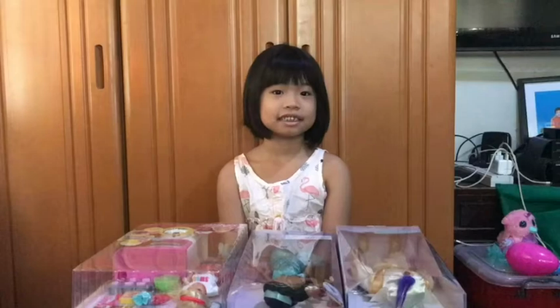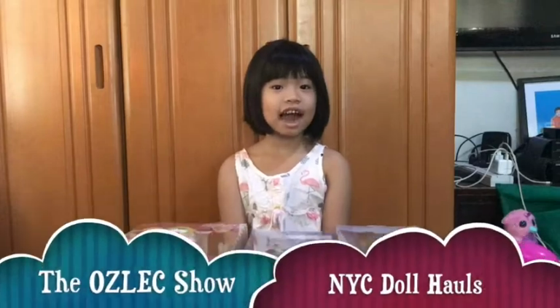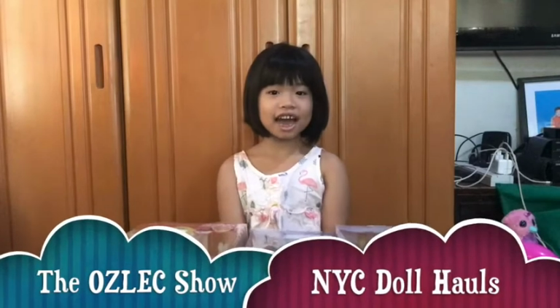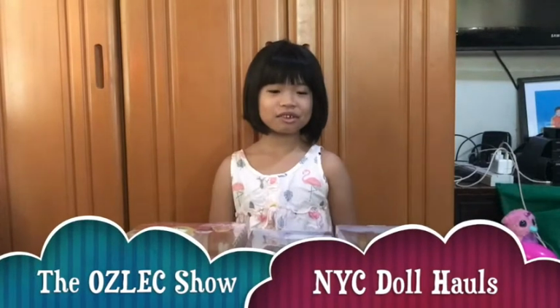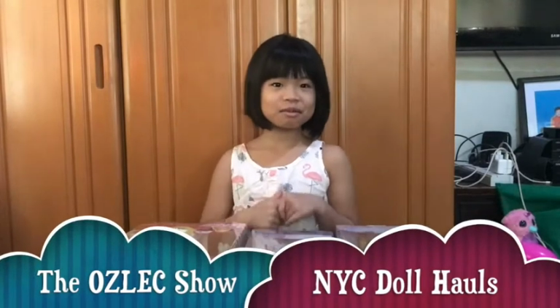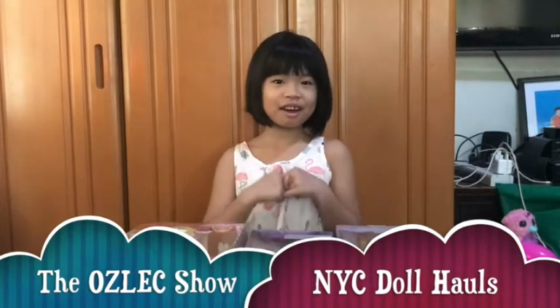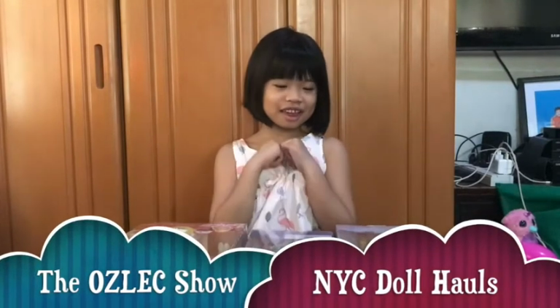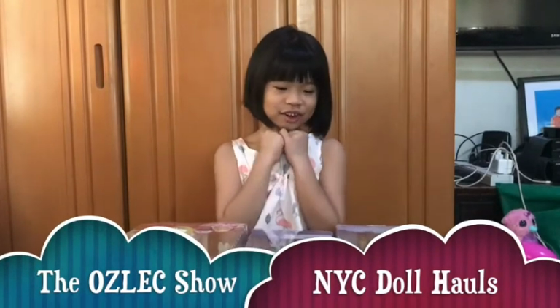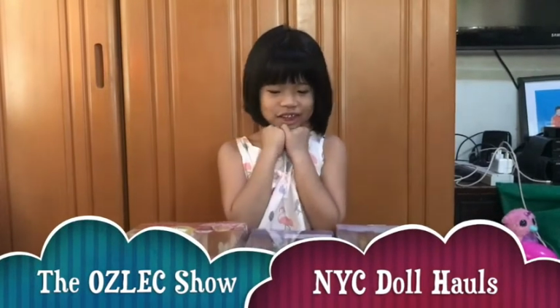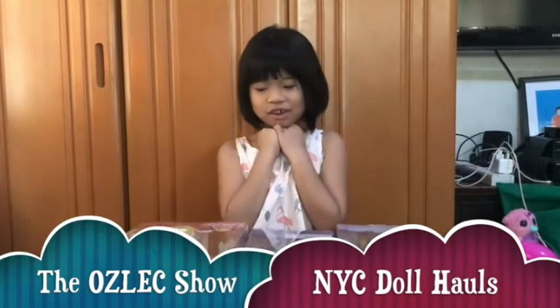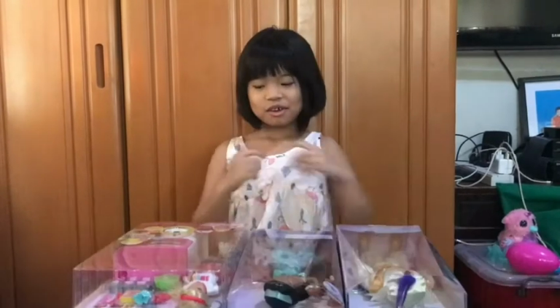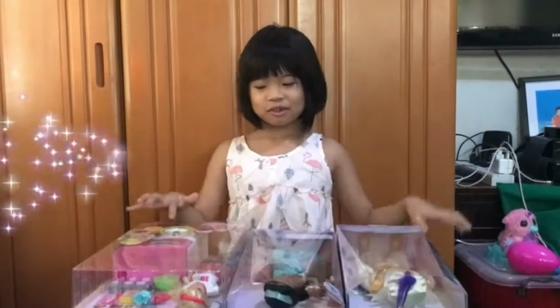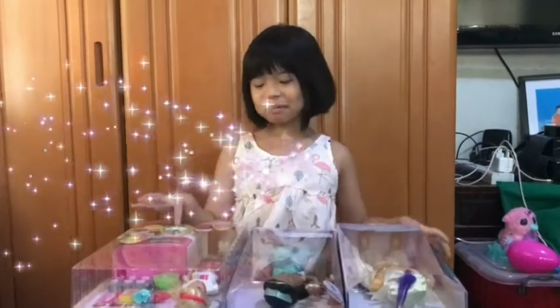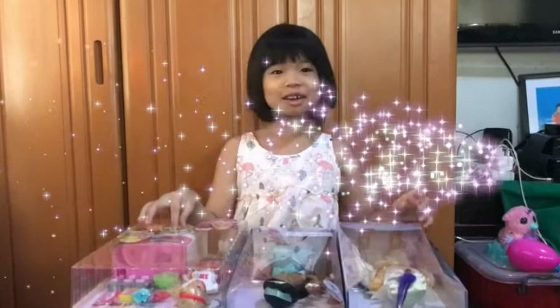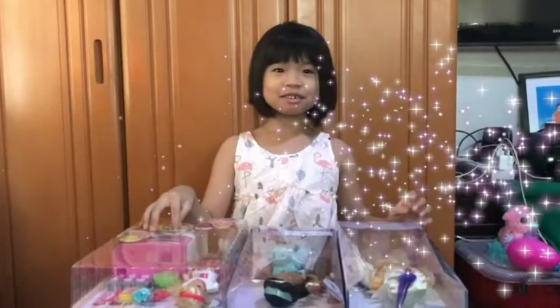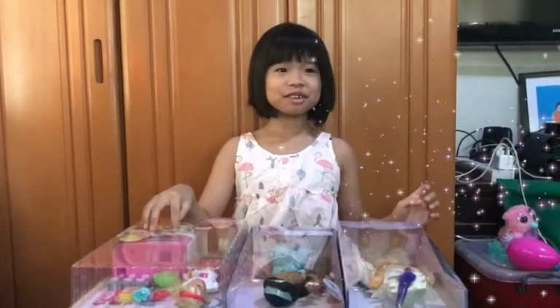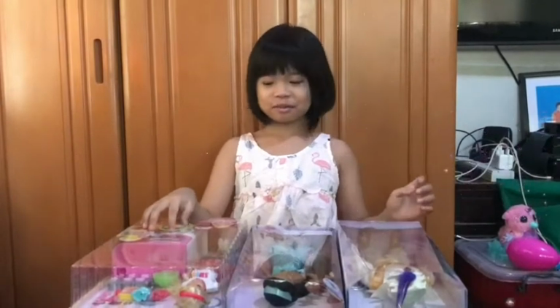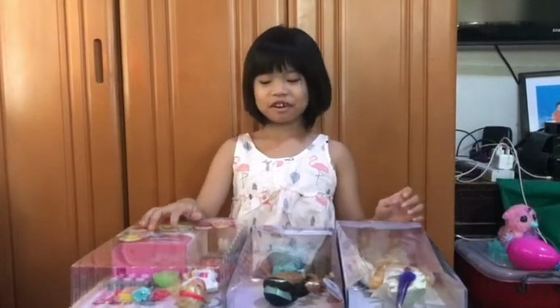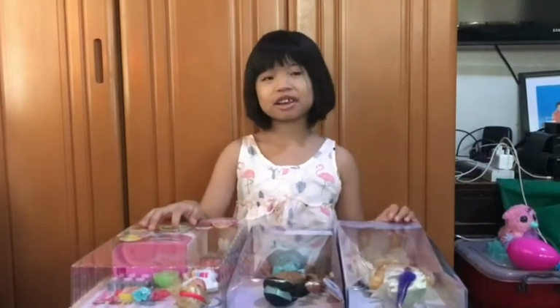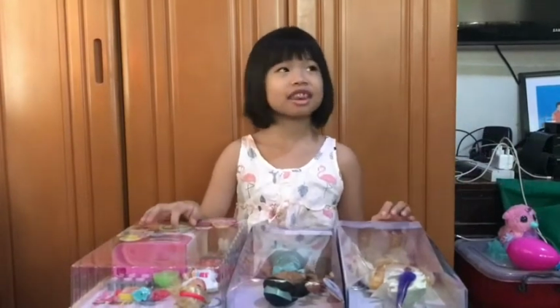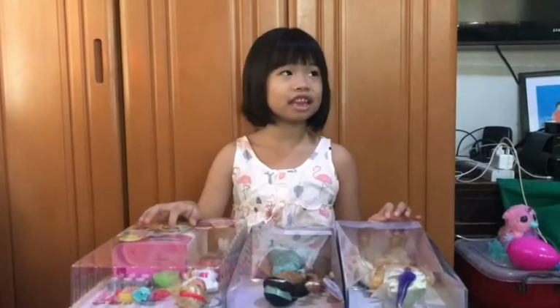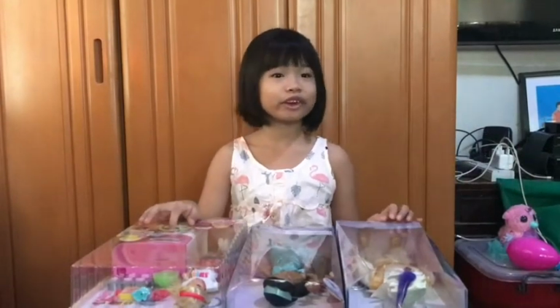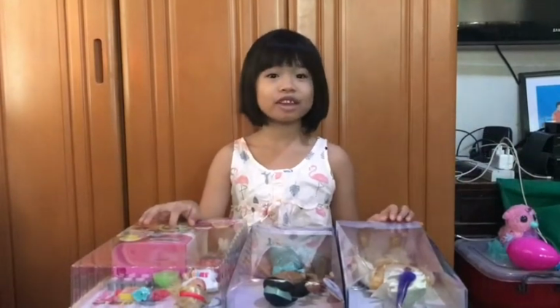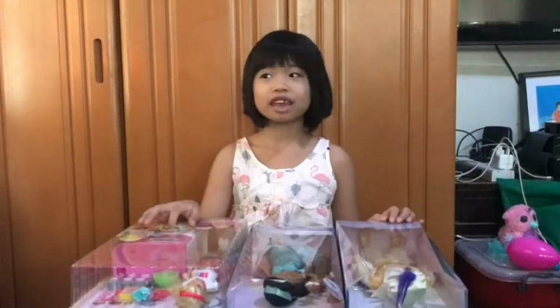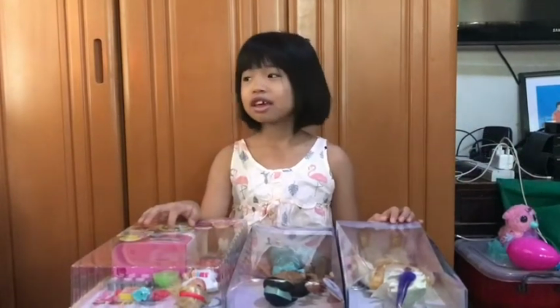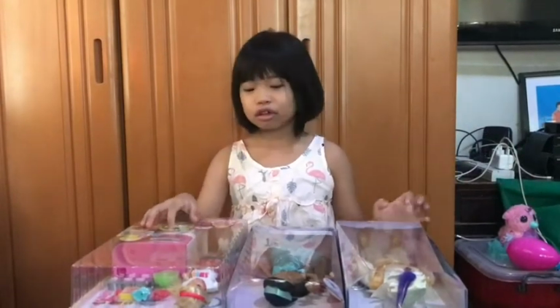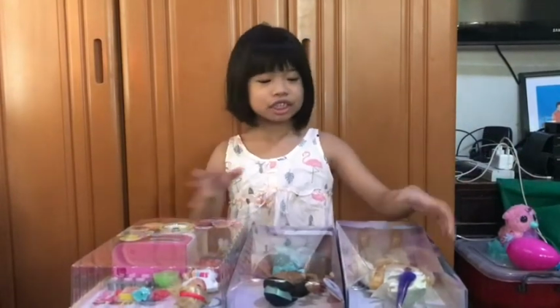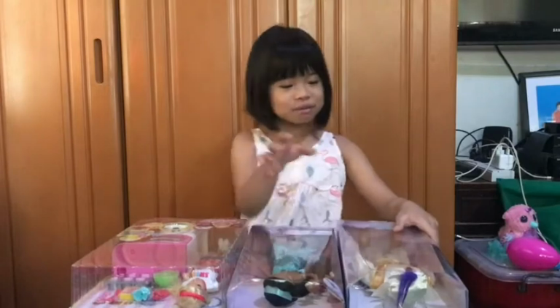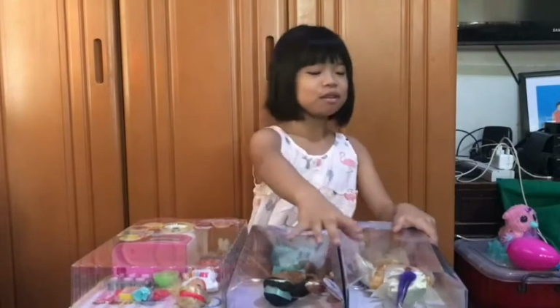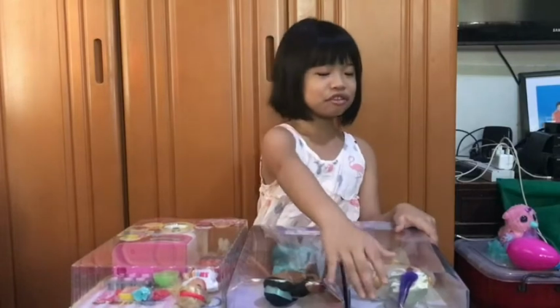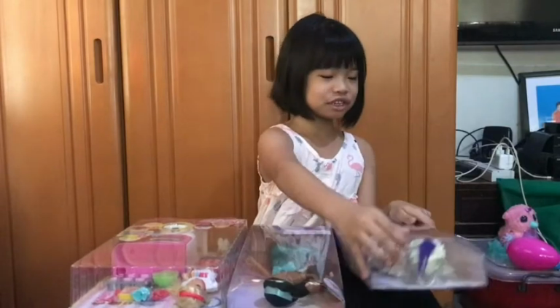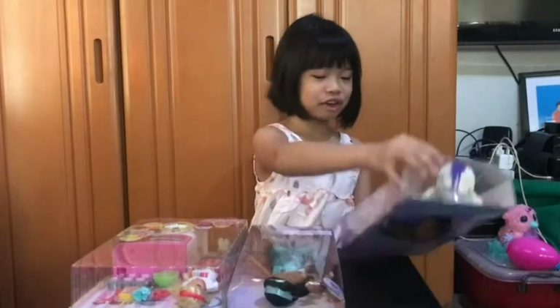Hi guys! Welcome to the OzX Show. My mom went to New York before and stayed there for 11 days, so she bought me three toys.